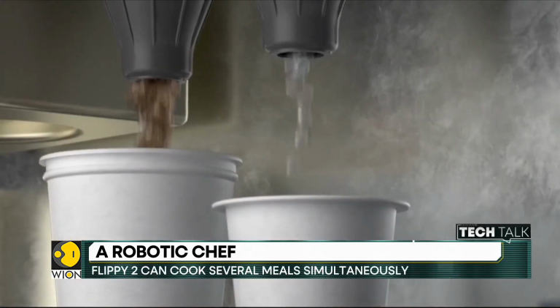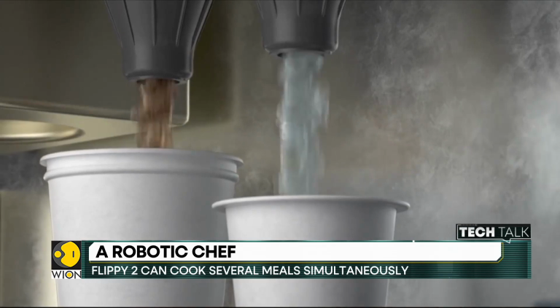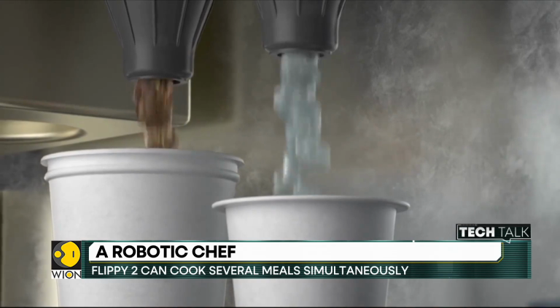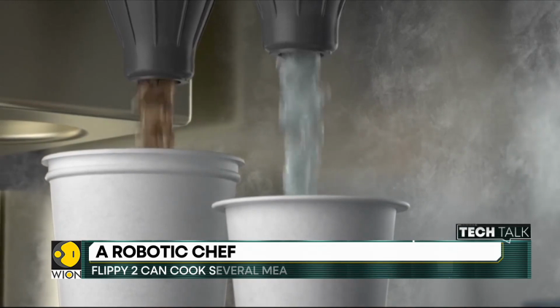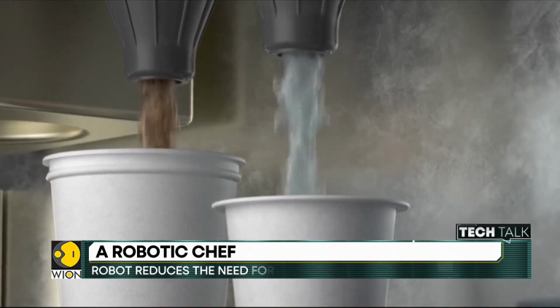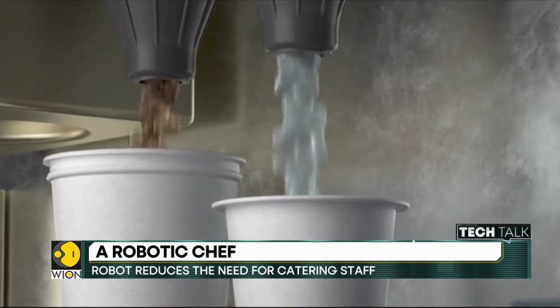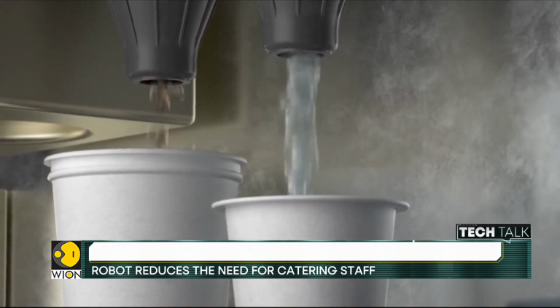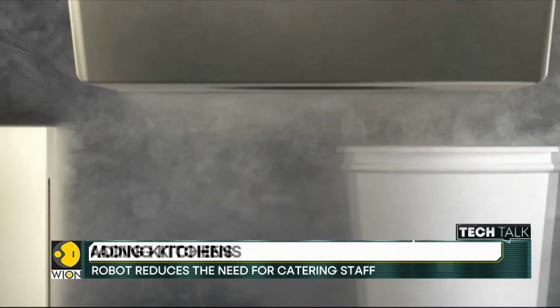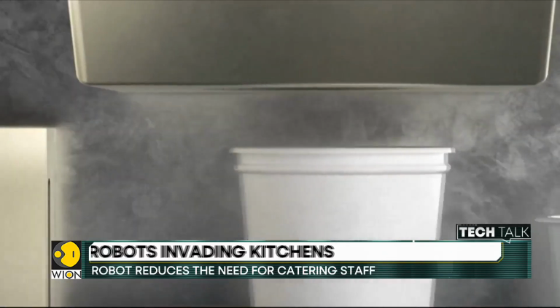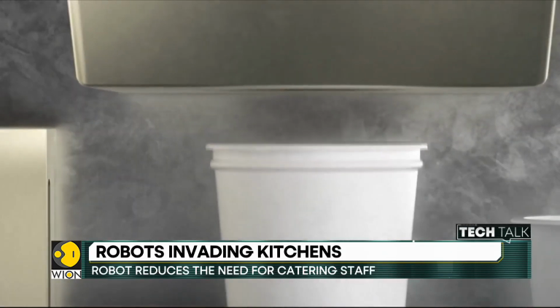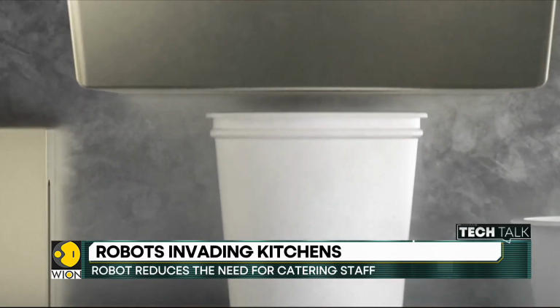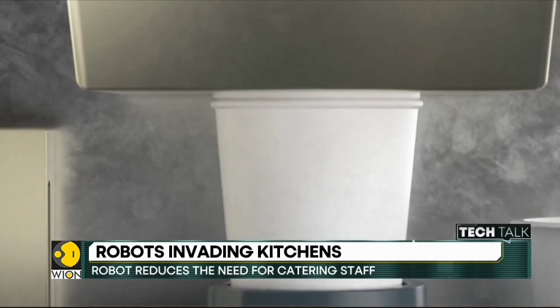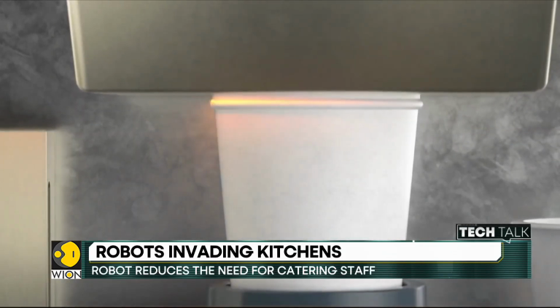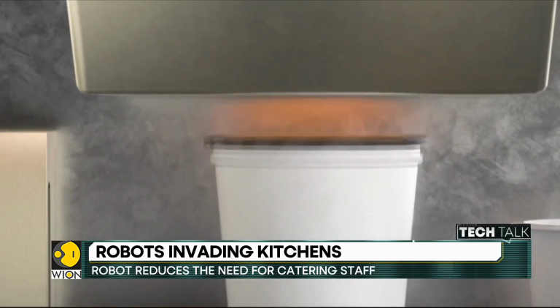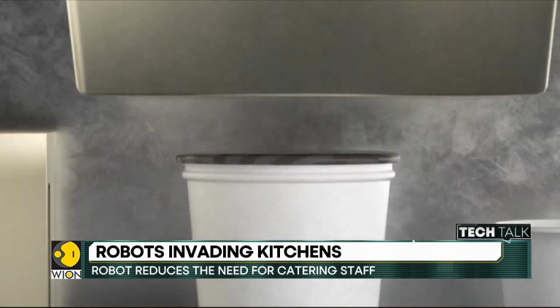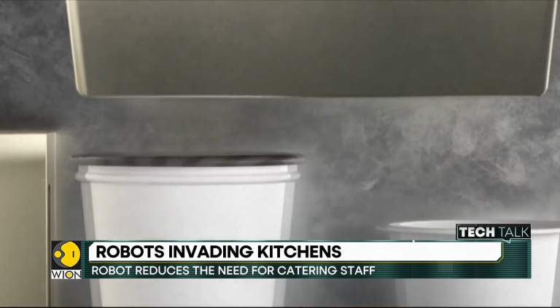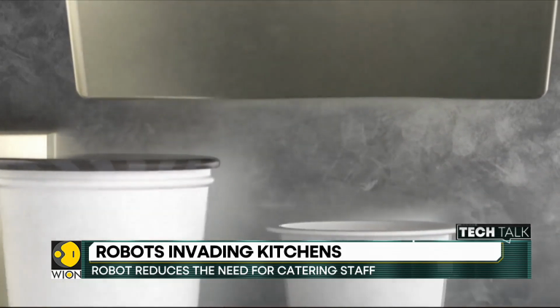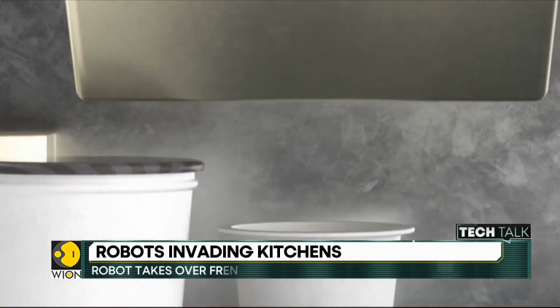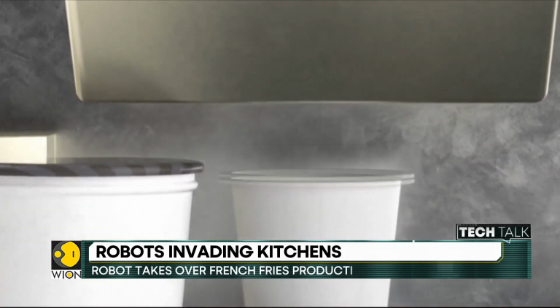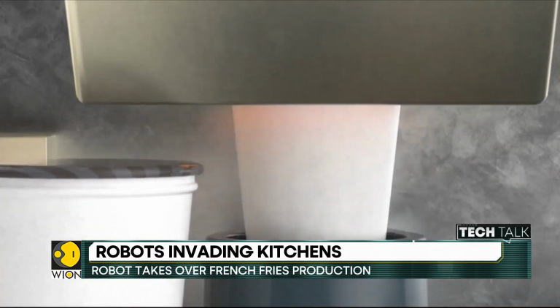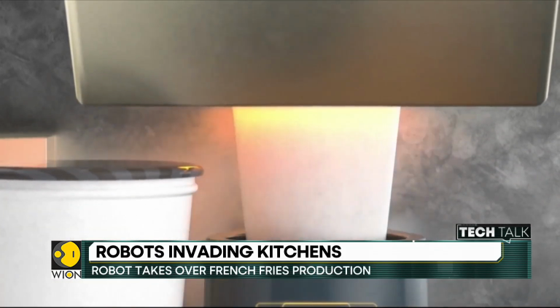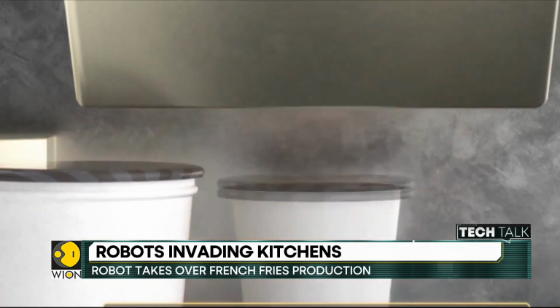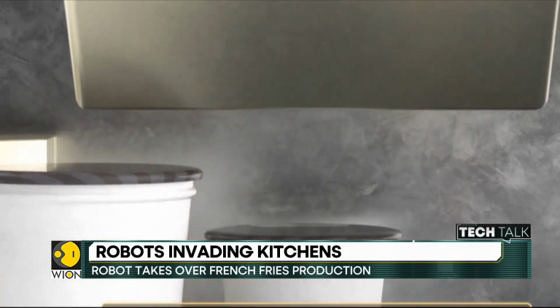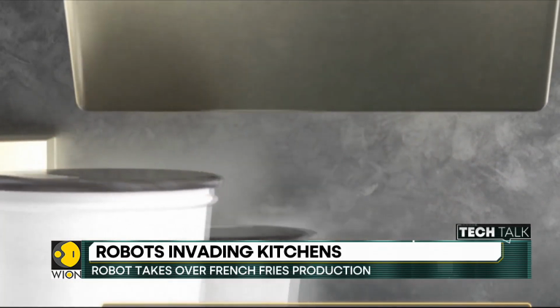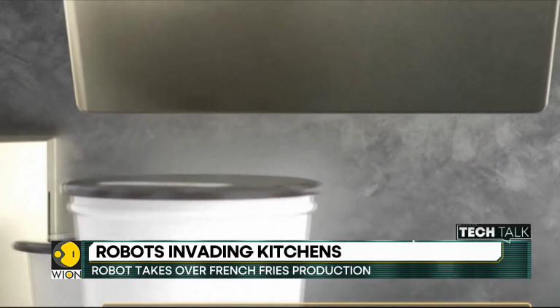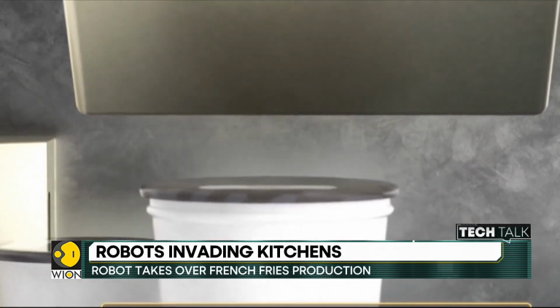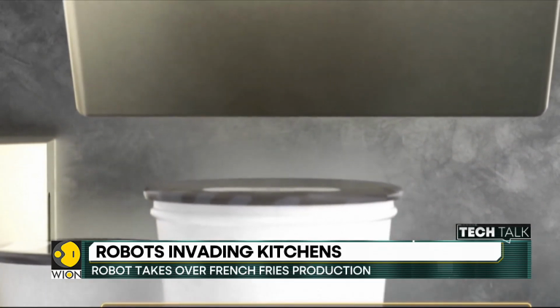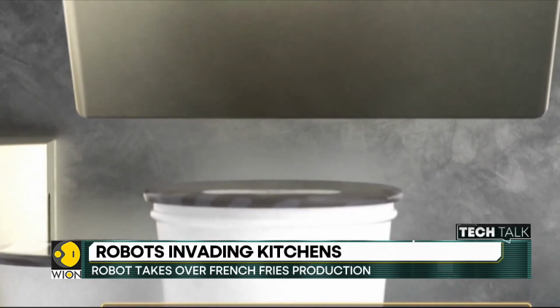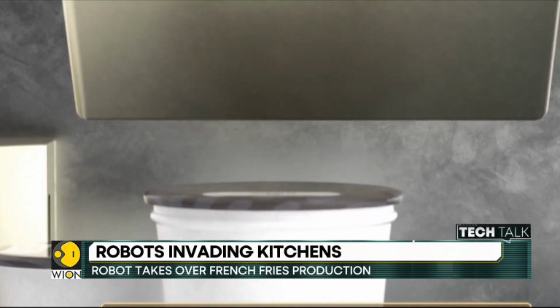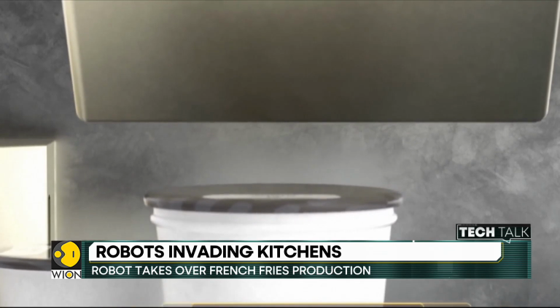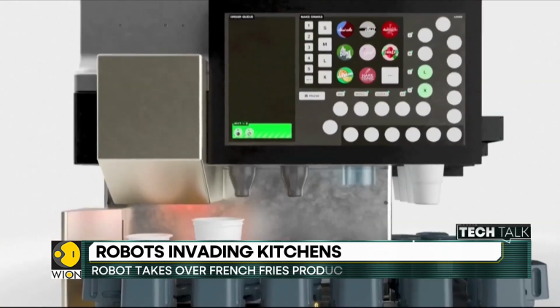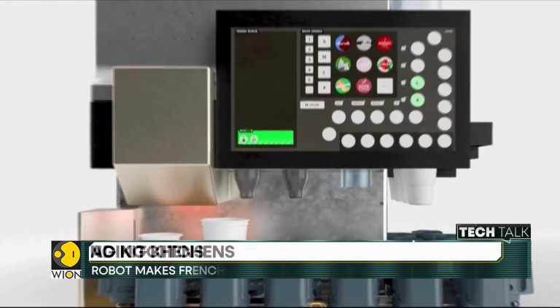Robots have surprised us many a time with their skills and precision, but can they actually replace human chefs and set up an absolutely human-free kitchen? That's quite a possibility, but the question is: when?